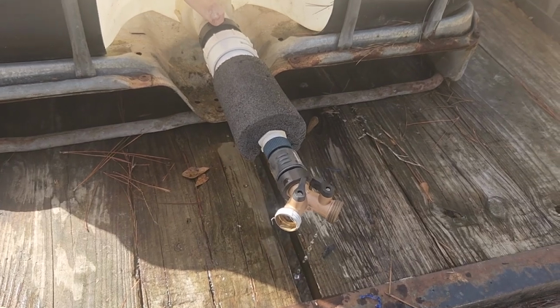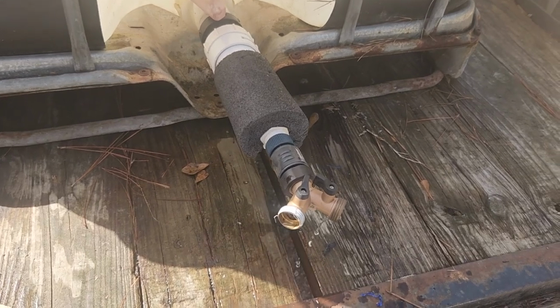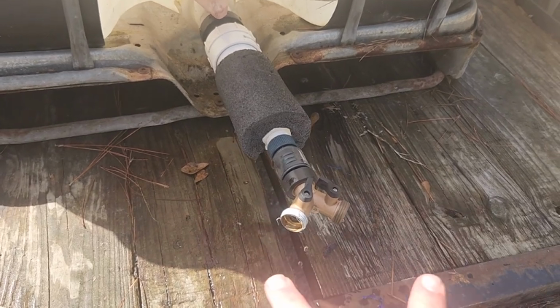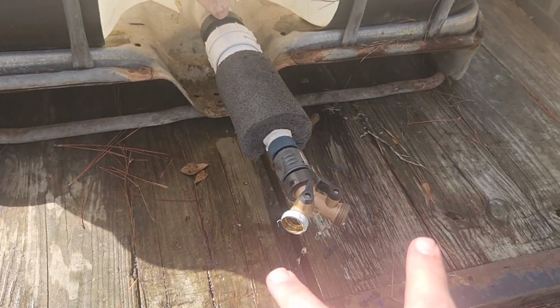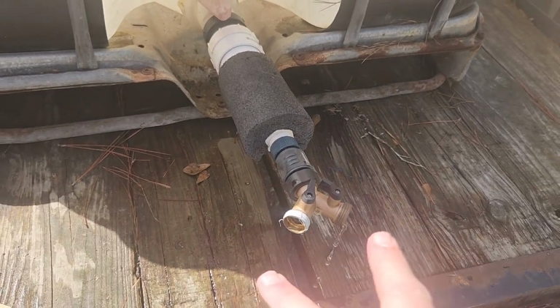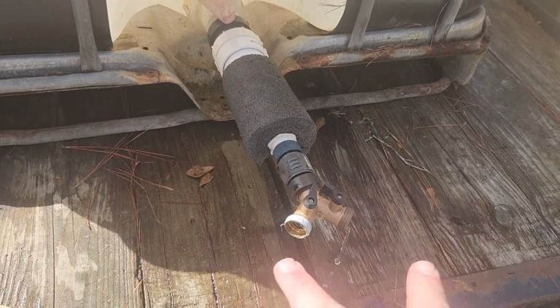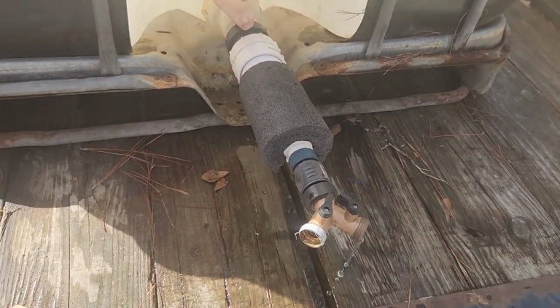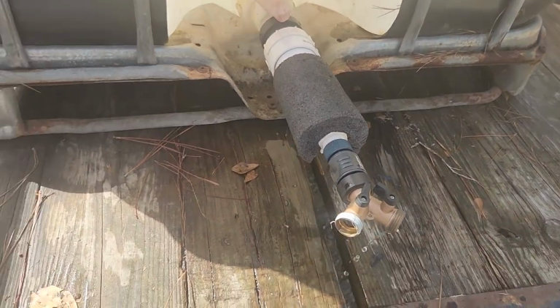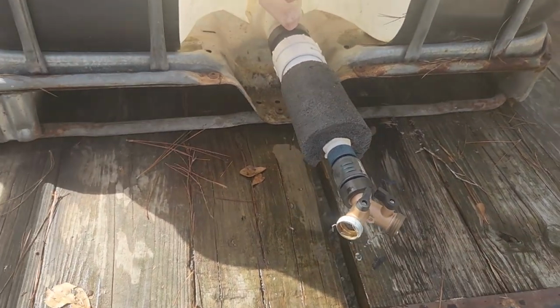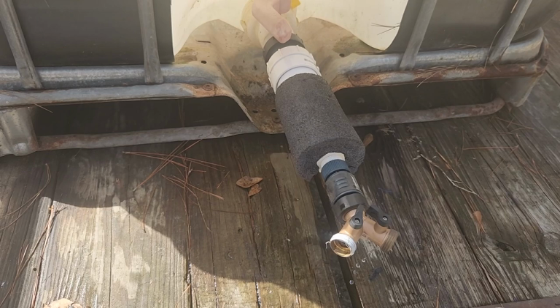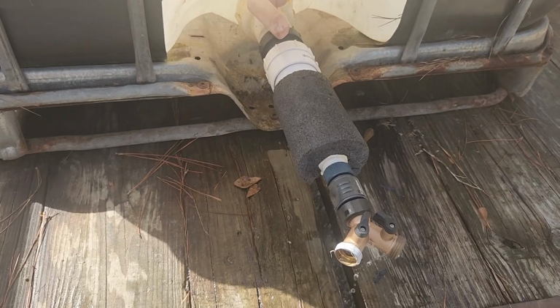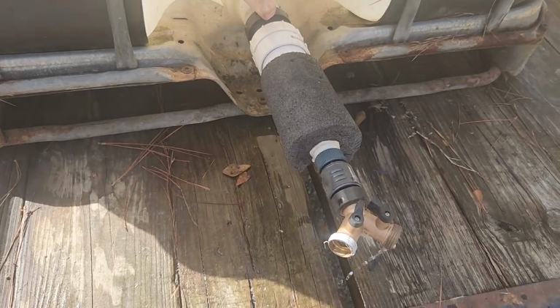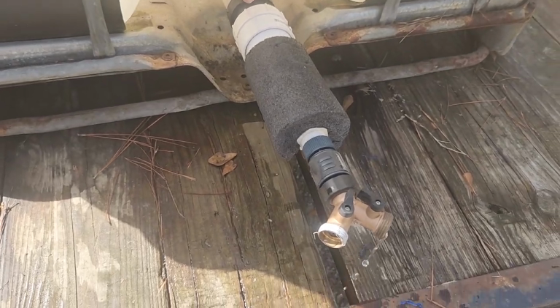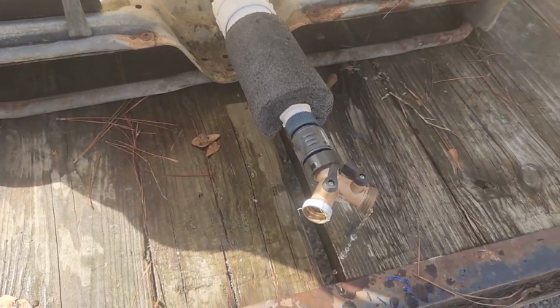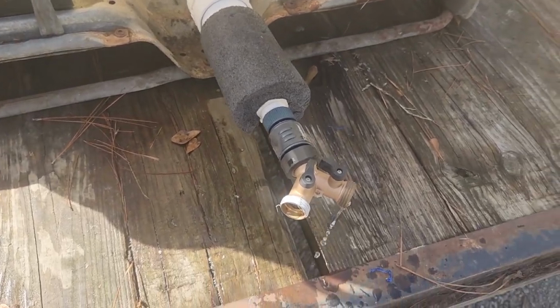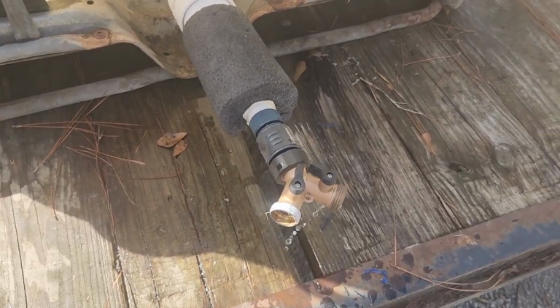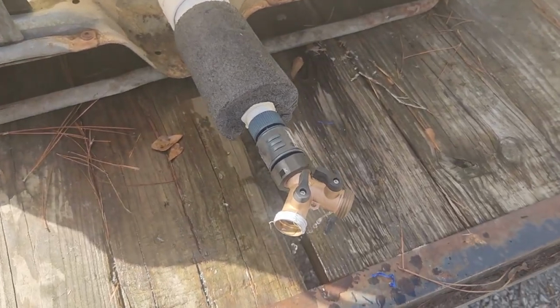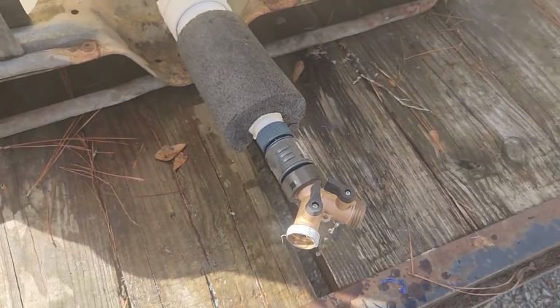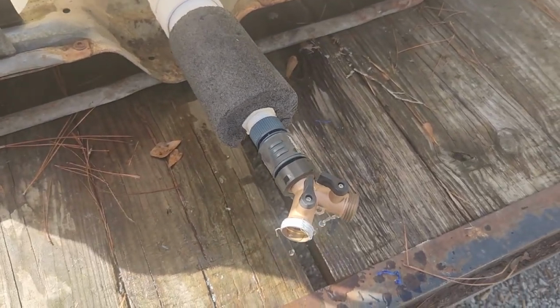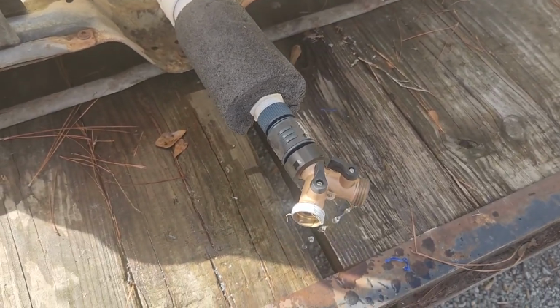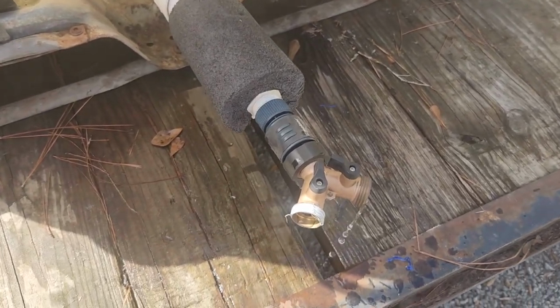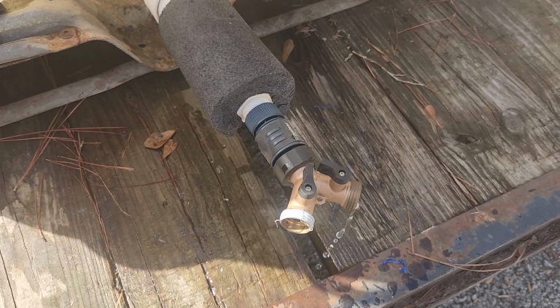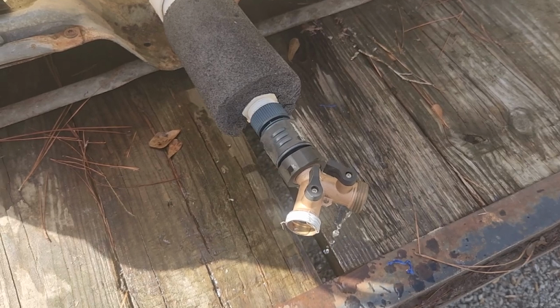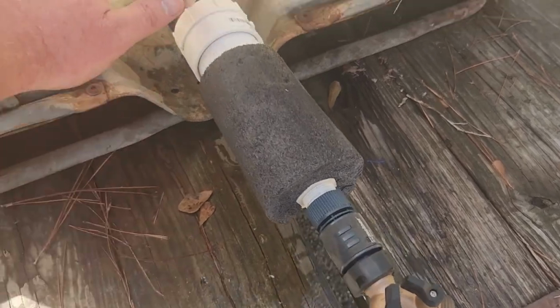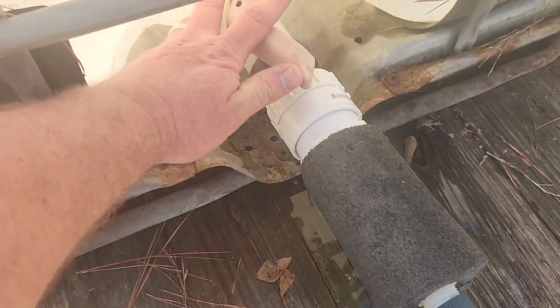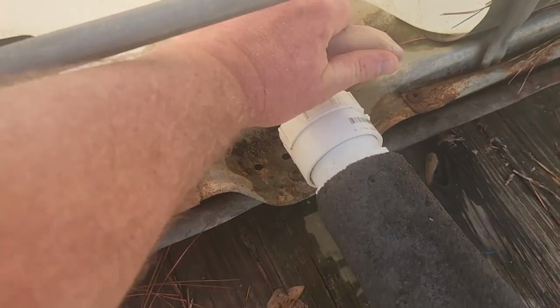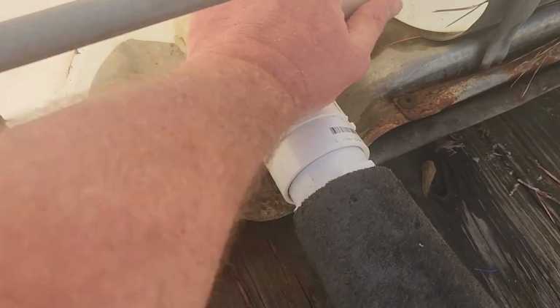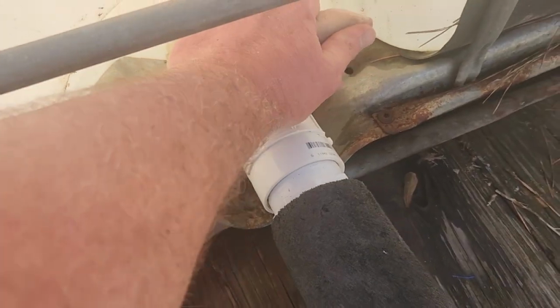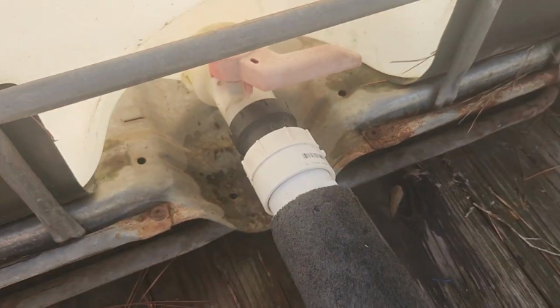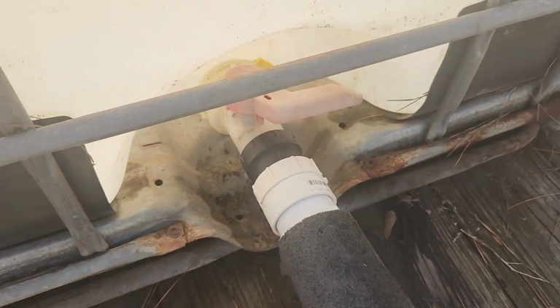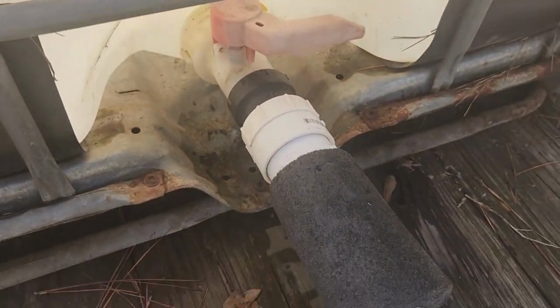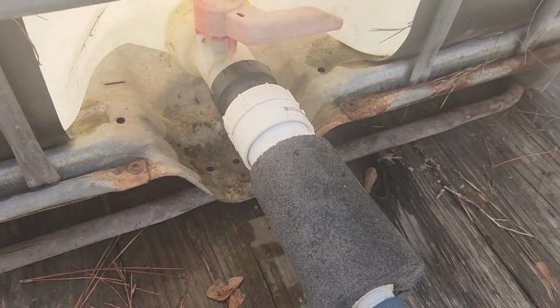That's it — we can run two soaker hoses and go off to different sides of the trailer for different patches of vegetables. Shuttered off when filling or not in use.